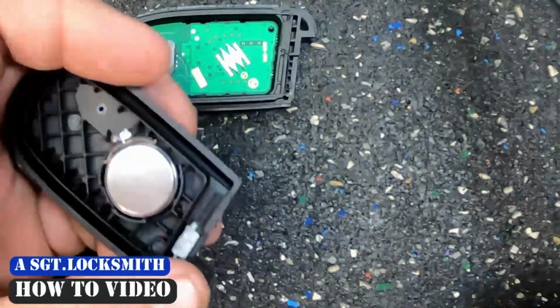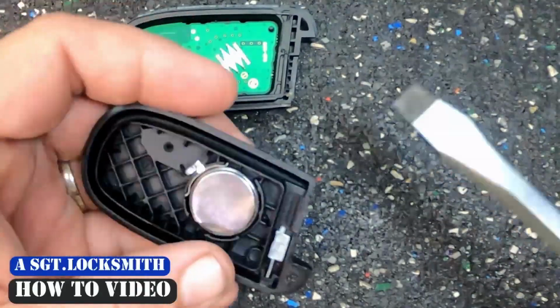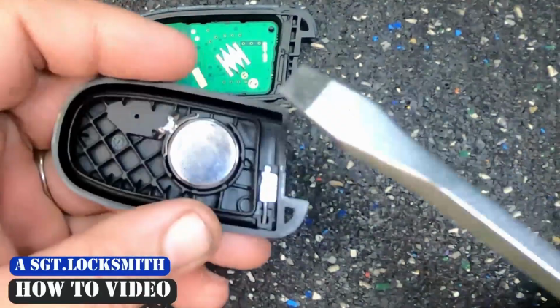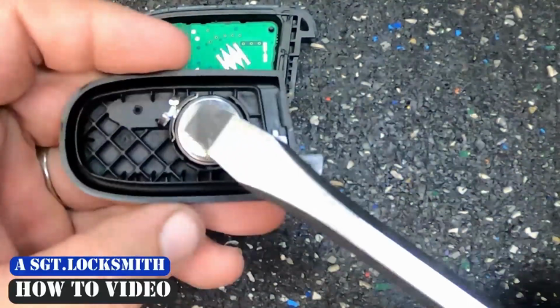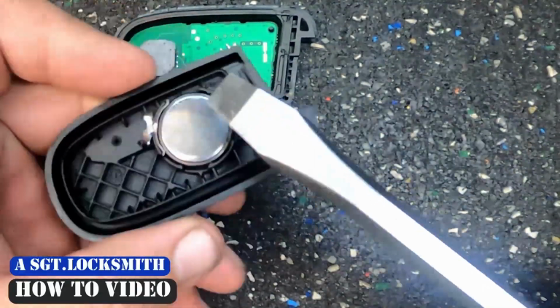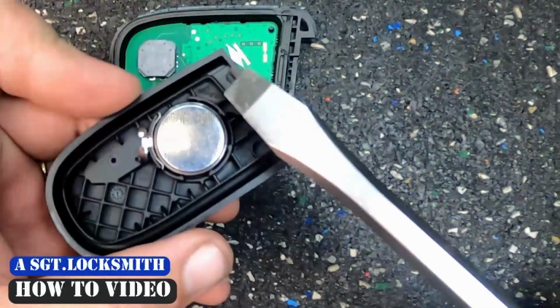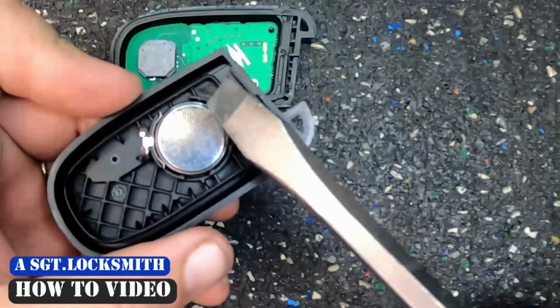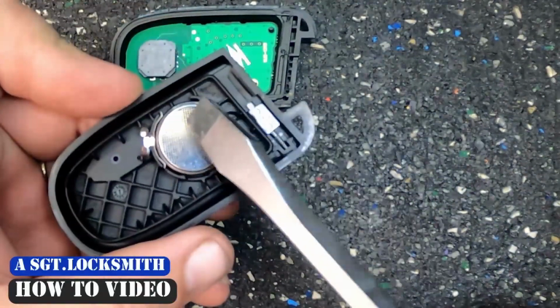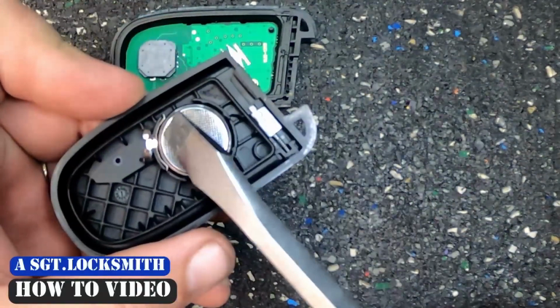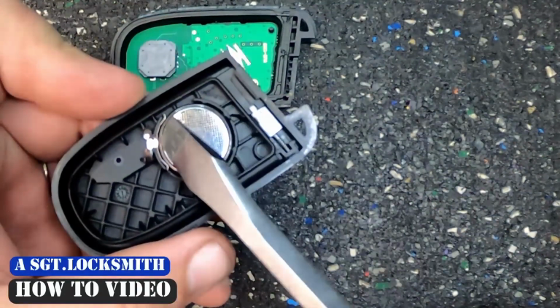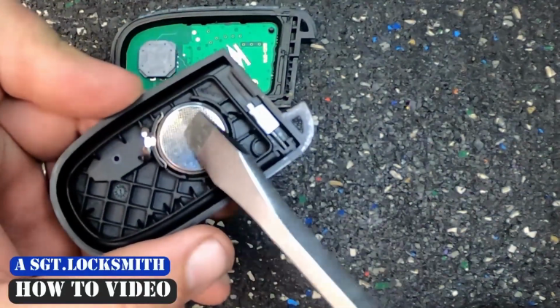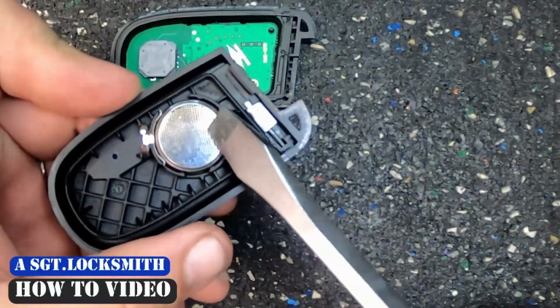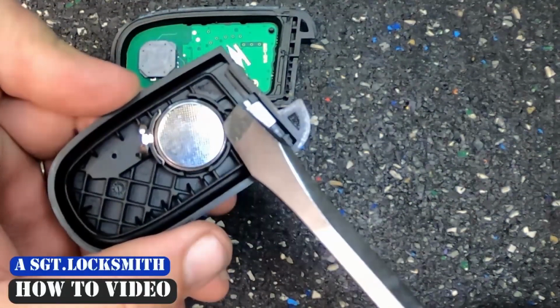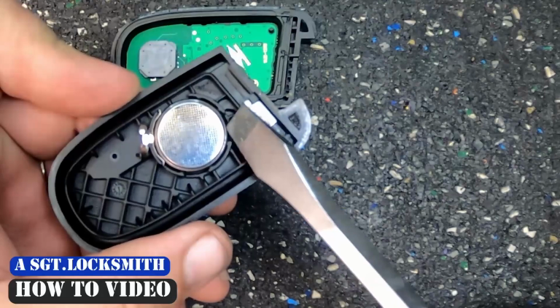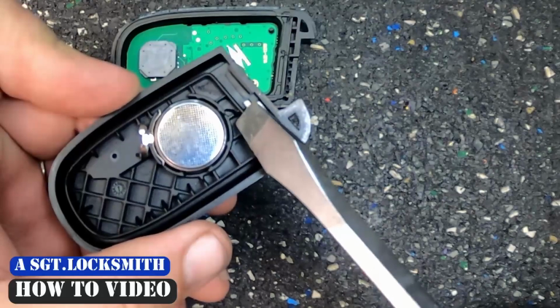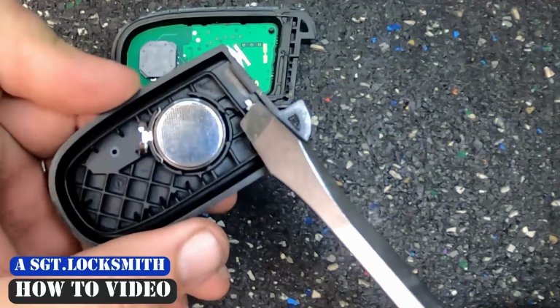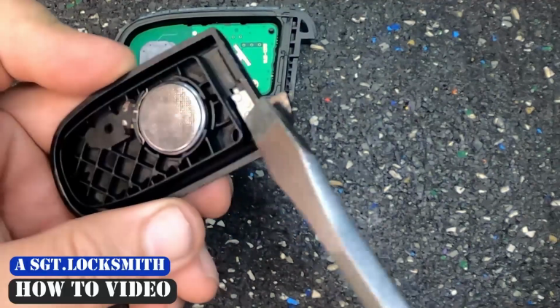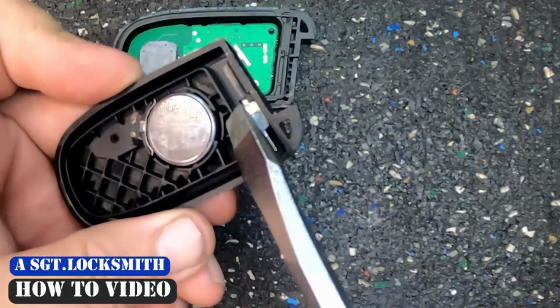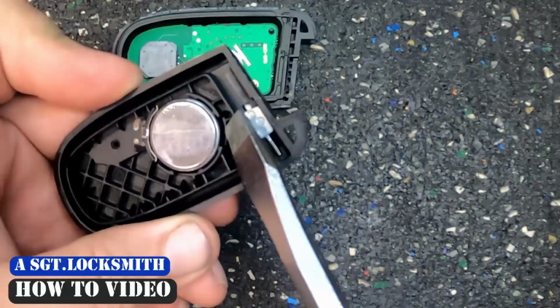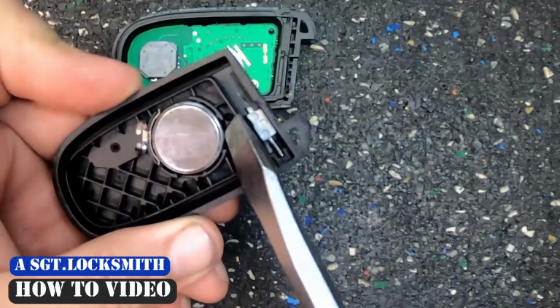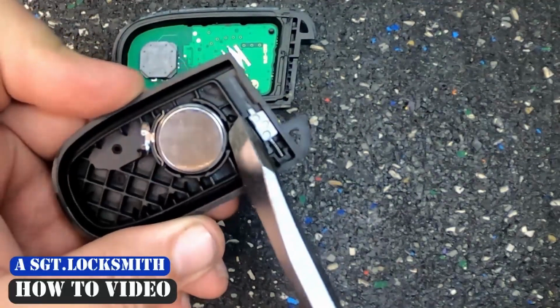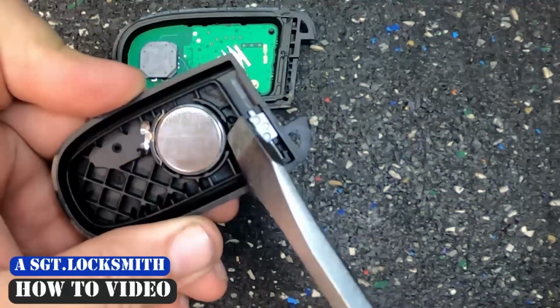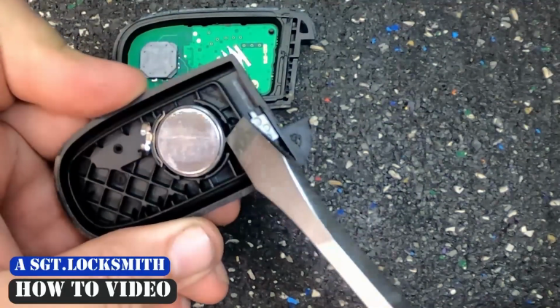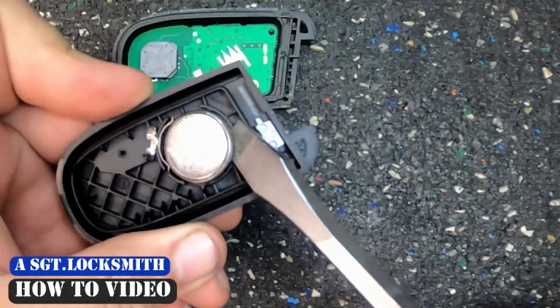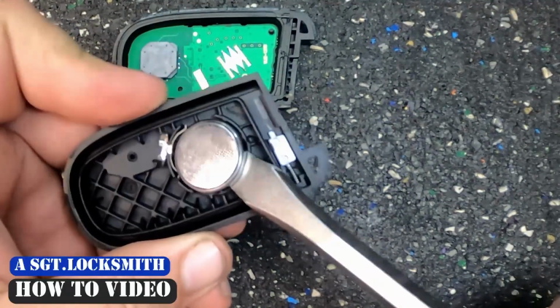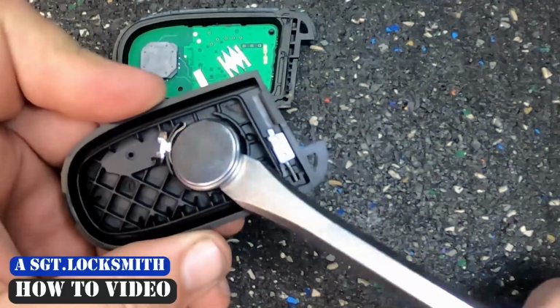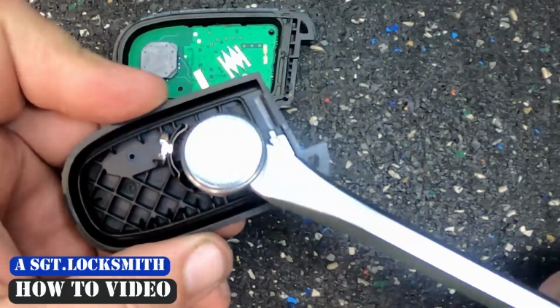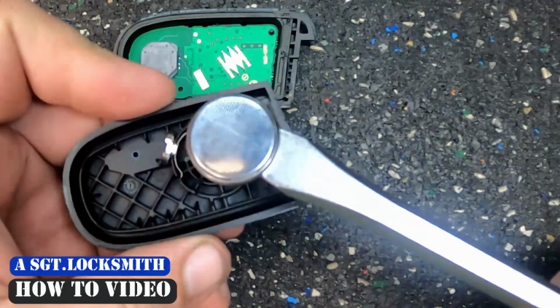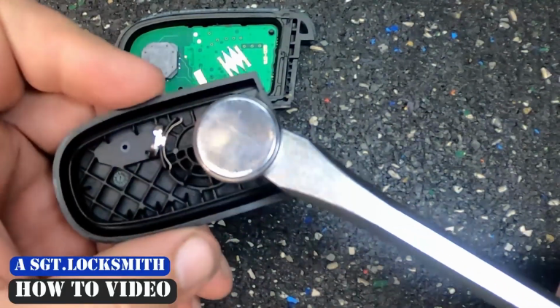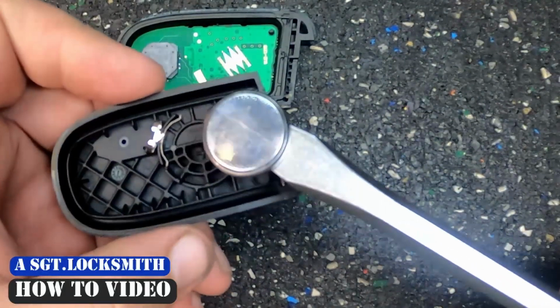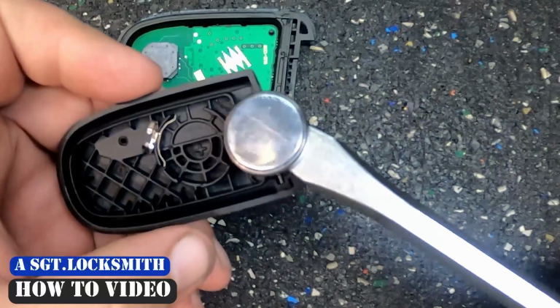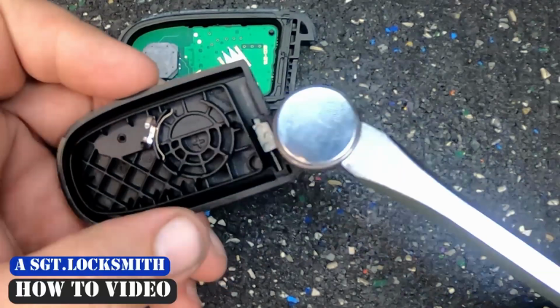Go ahead and take your flat-tip. Look at your battery, come 180 degrees across — there's an indentation here. Put the flat-tip under there and you pop your battery out.